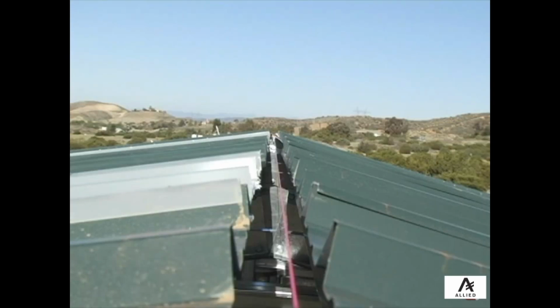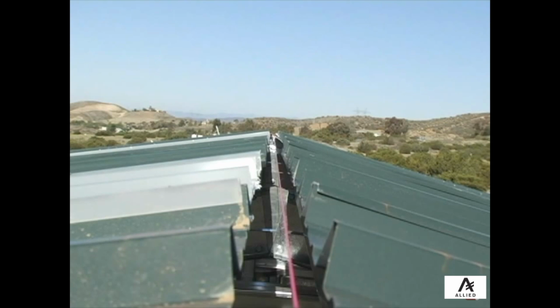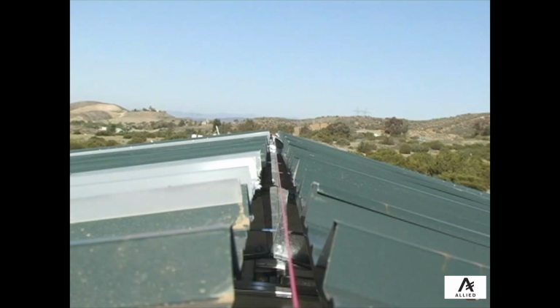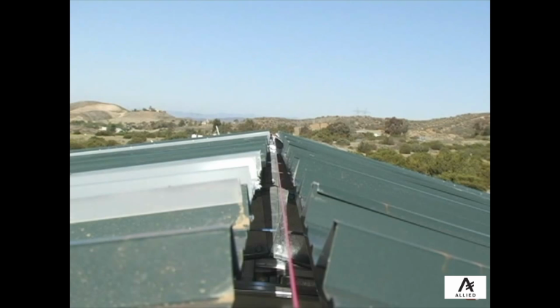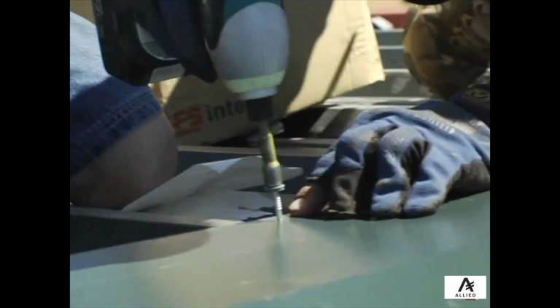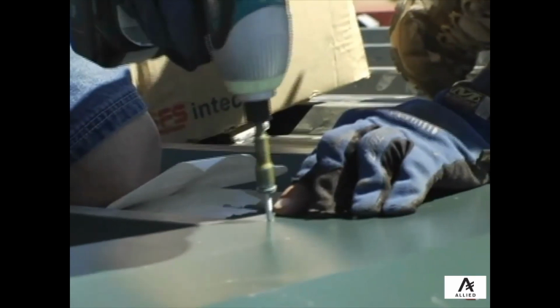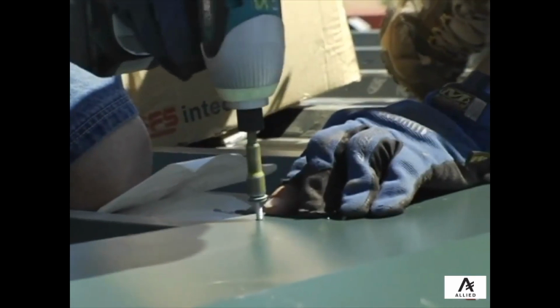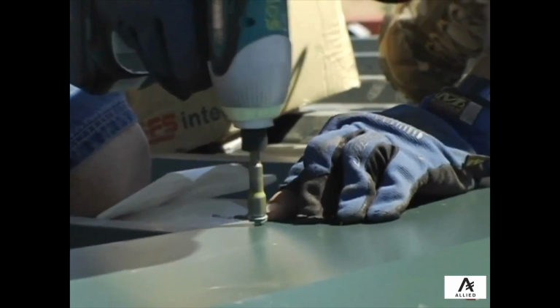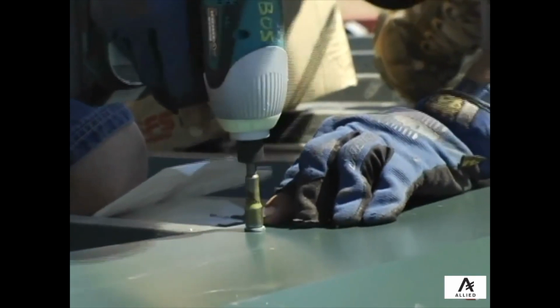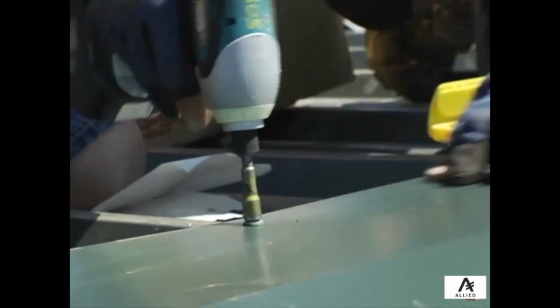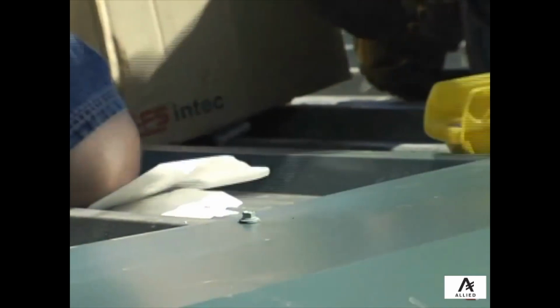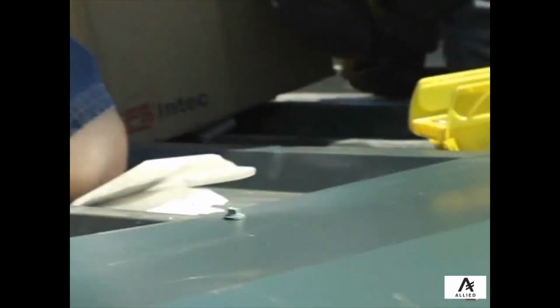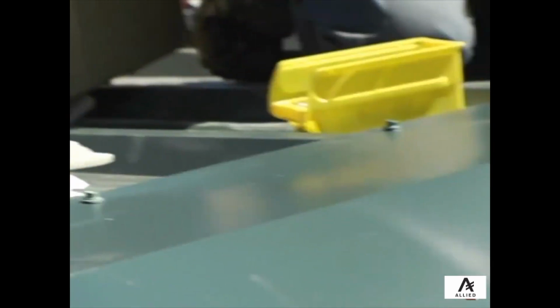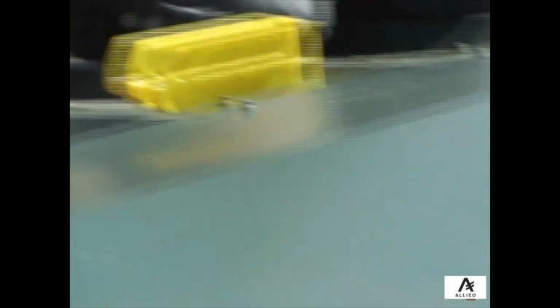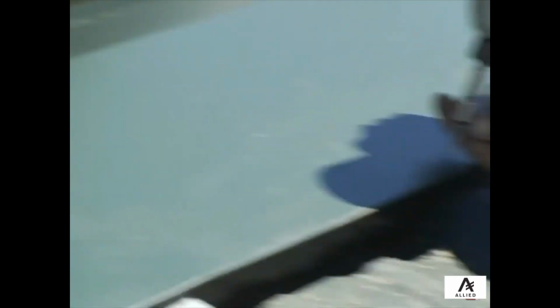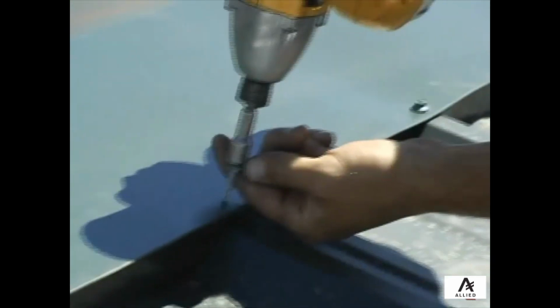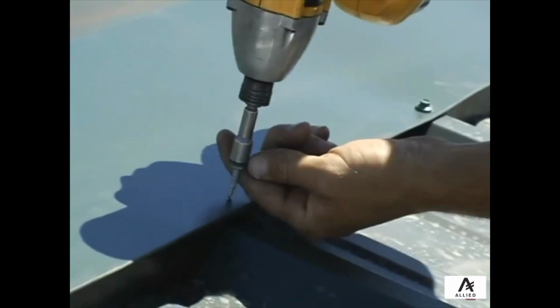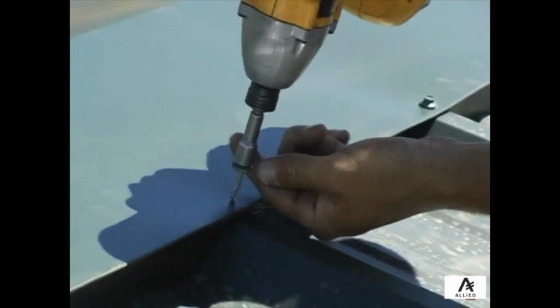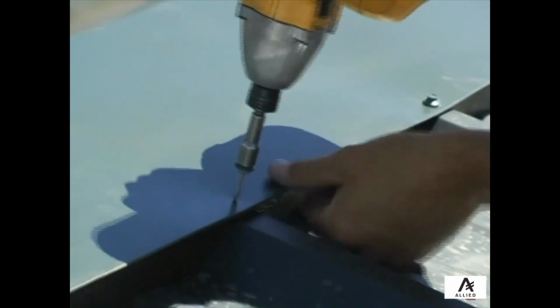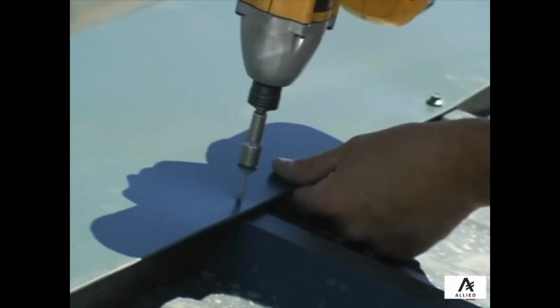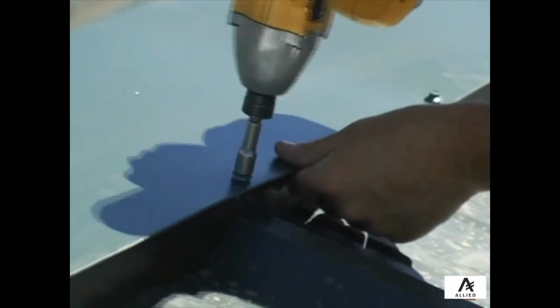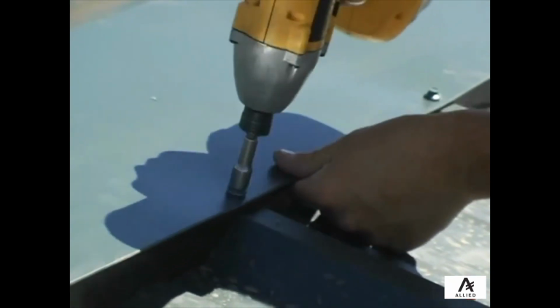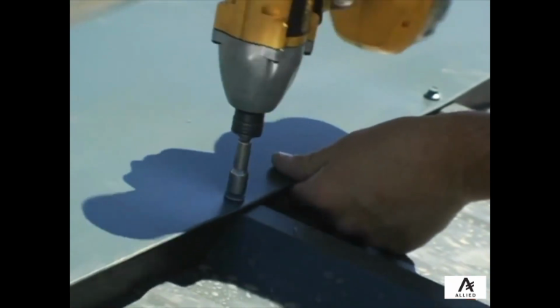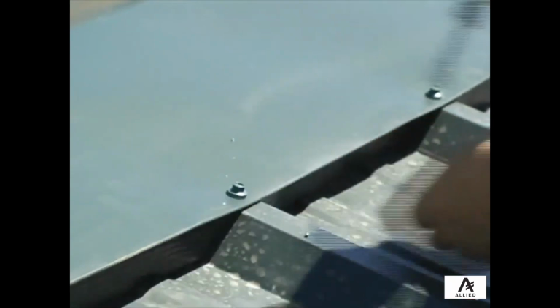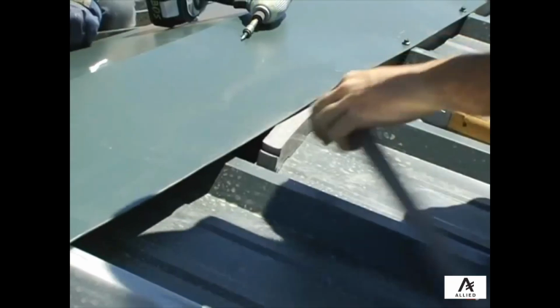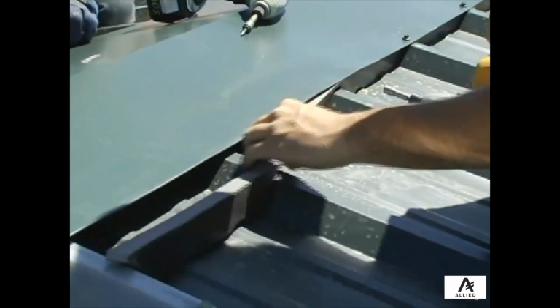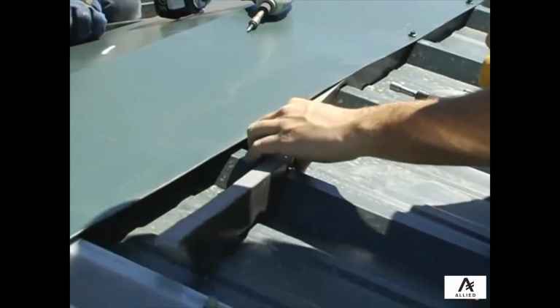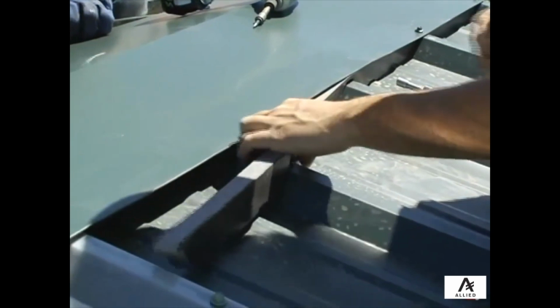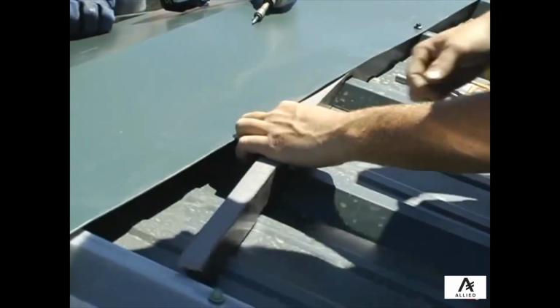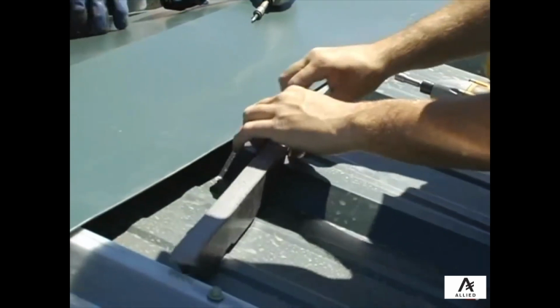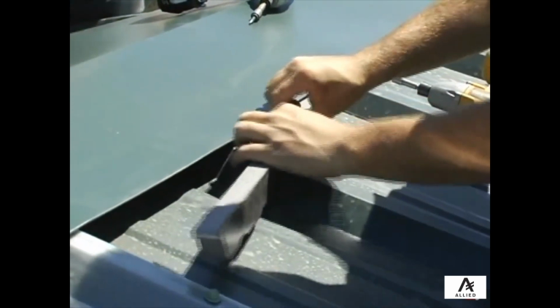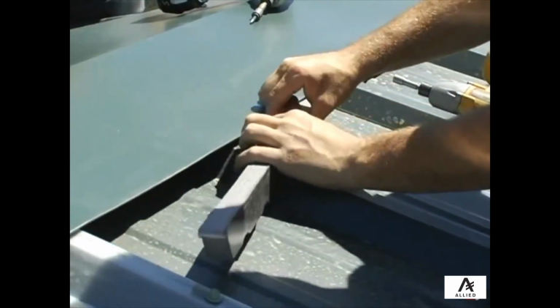Once lined up, secure the ridge cap by installing trim screws through the ridge cap at every high rib of the roof sheeting. Make sure to install any apex closures at this time as well.